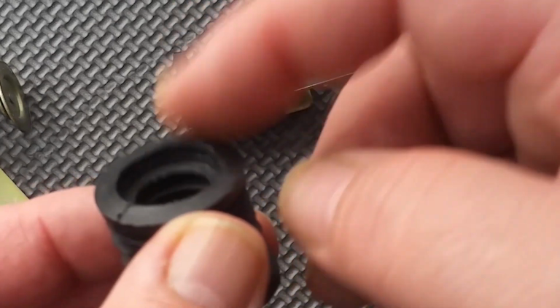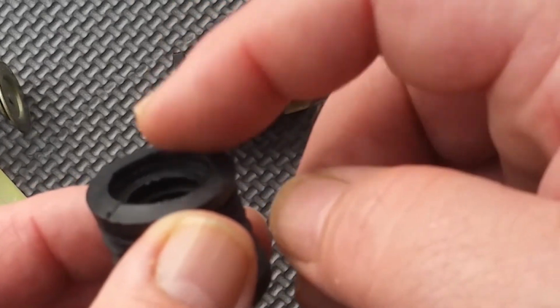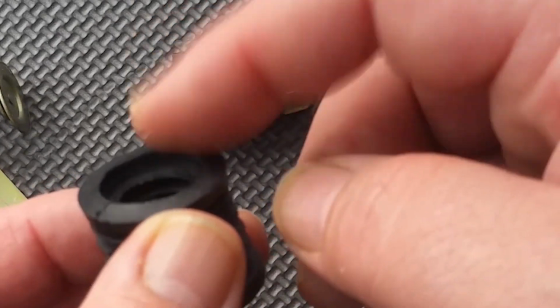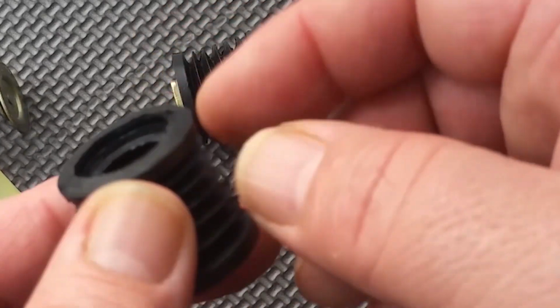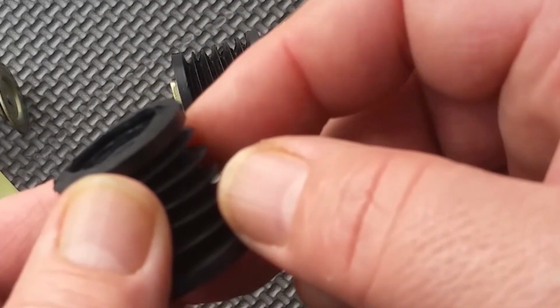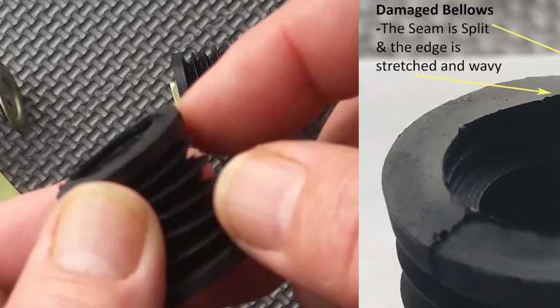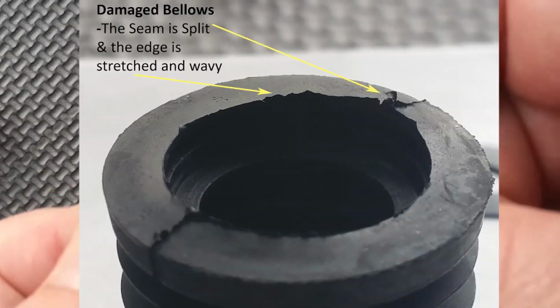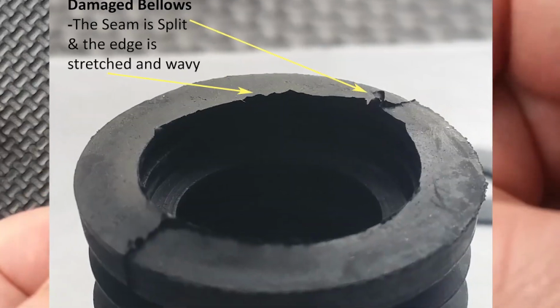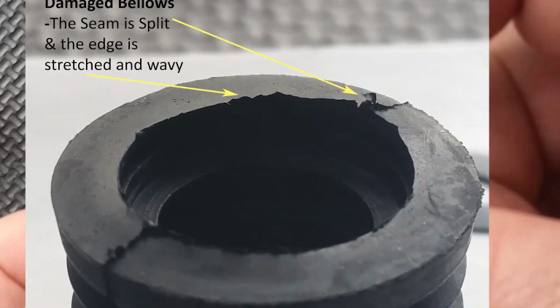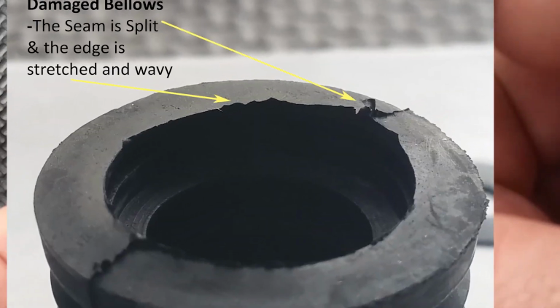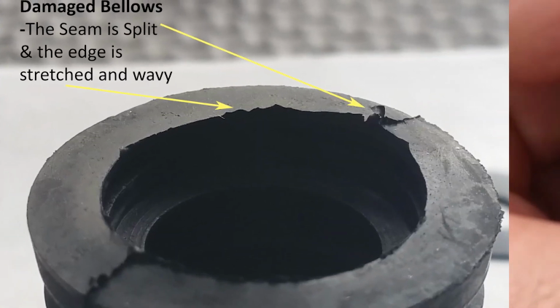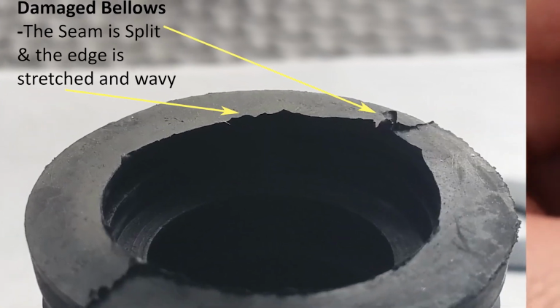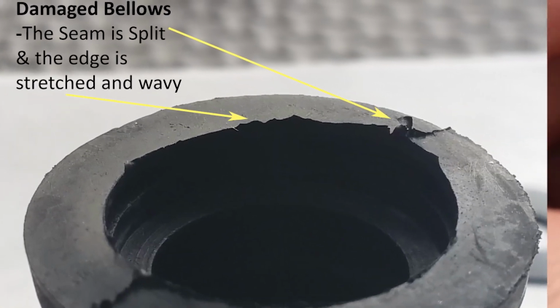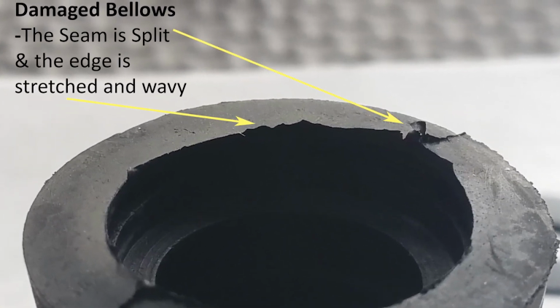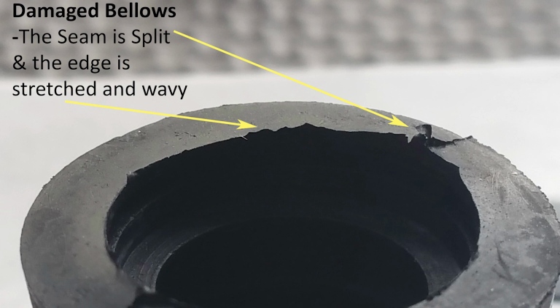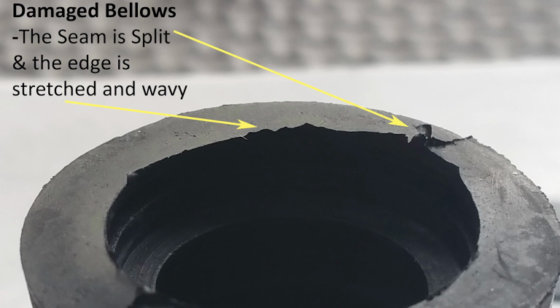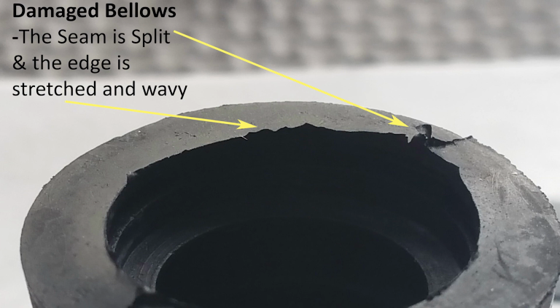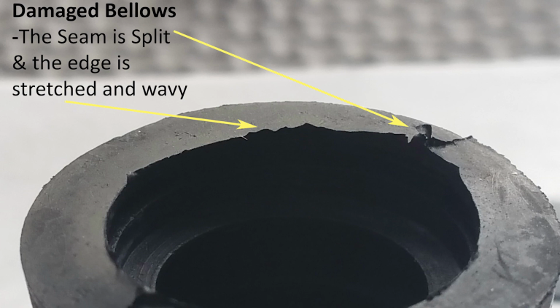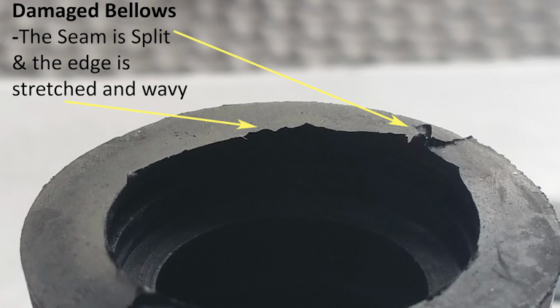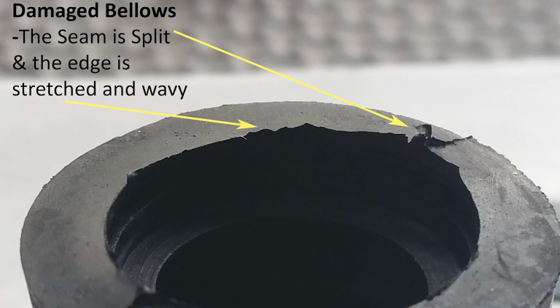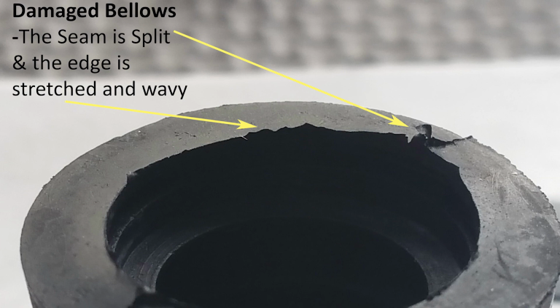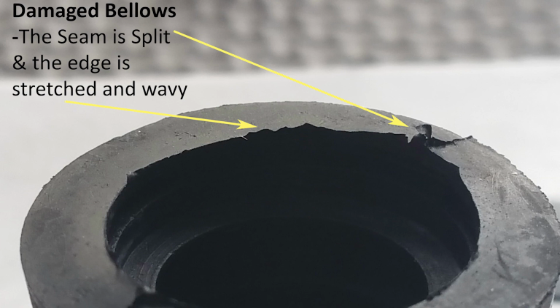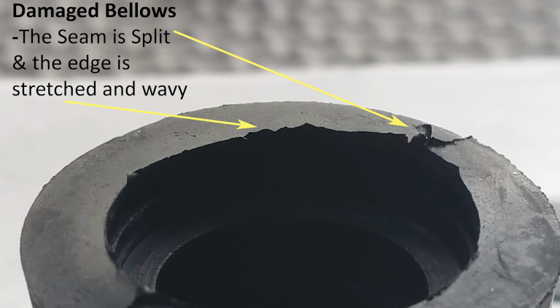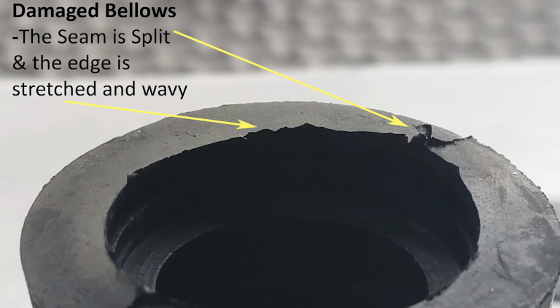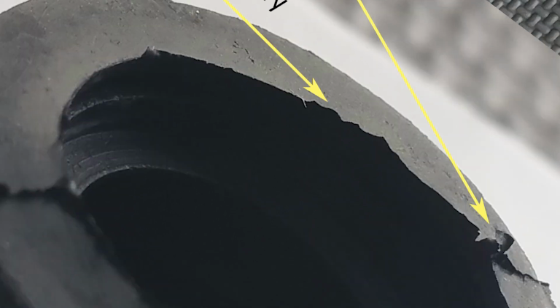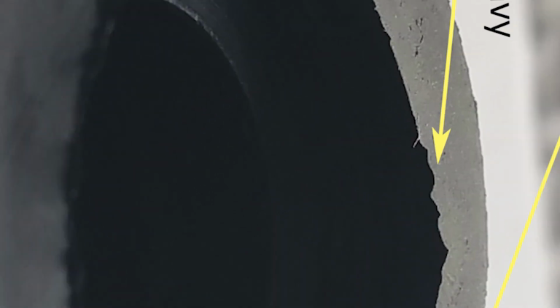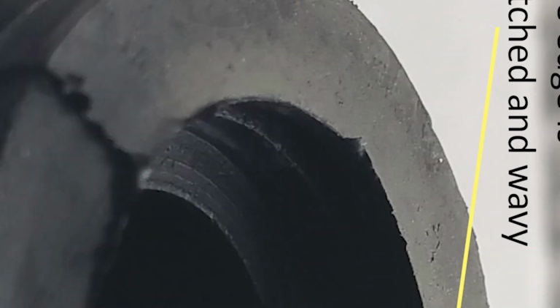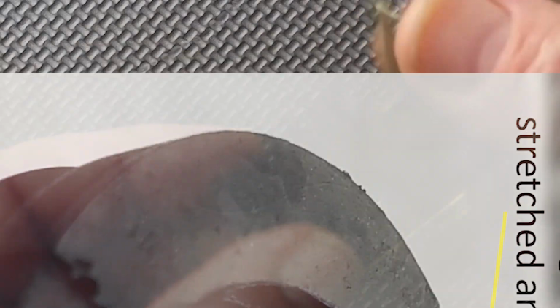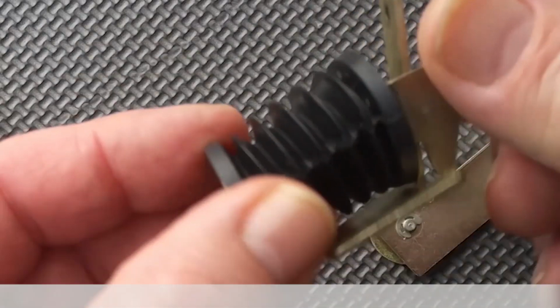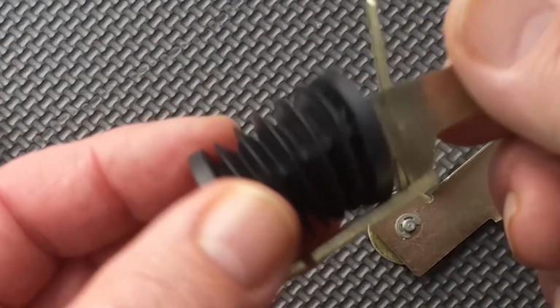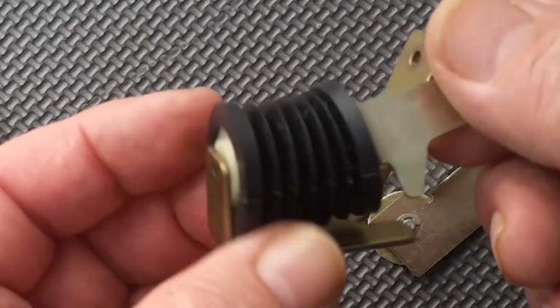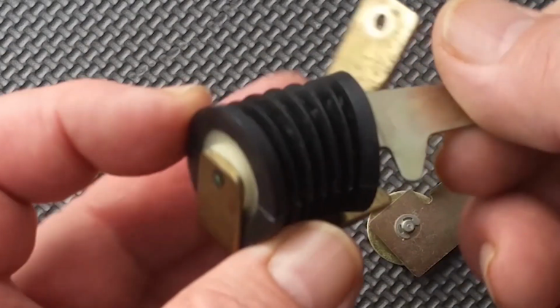It's starting to split, and you can see it sitting up a bit. There's a close-up — the edge is wavy, the seam is starting to split. That's where it had come off.